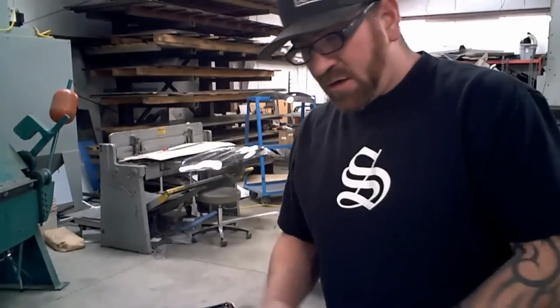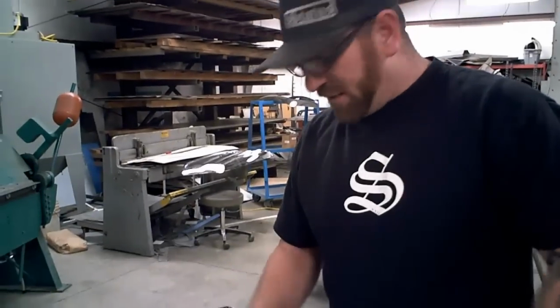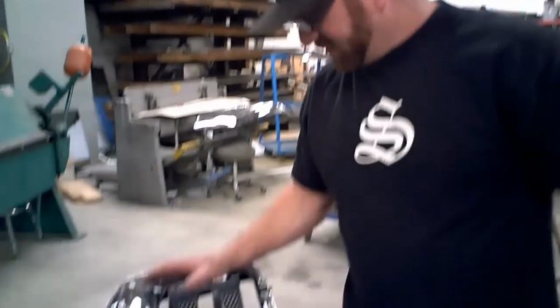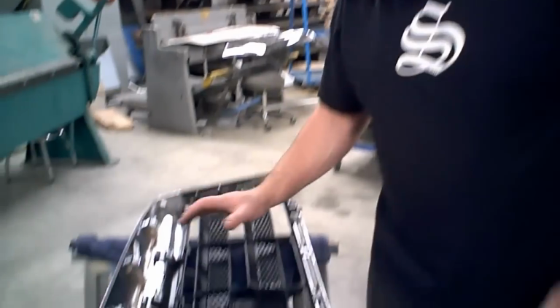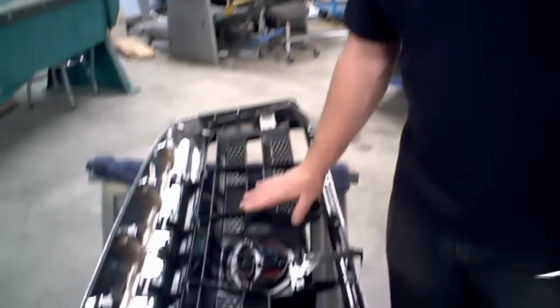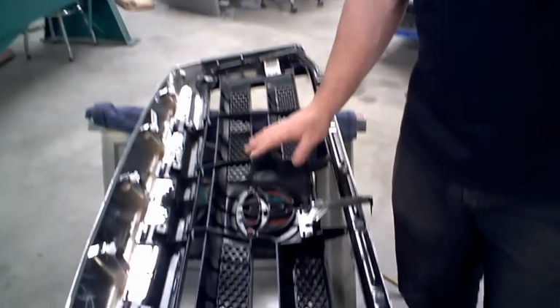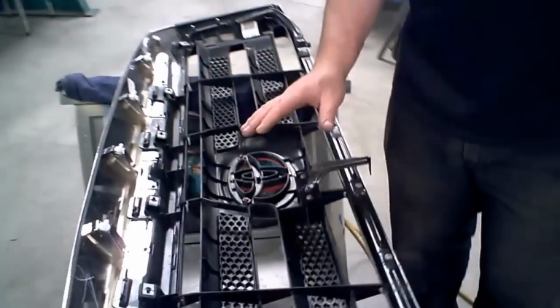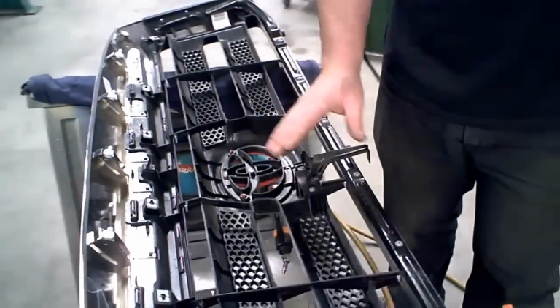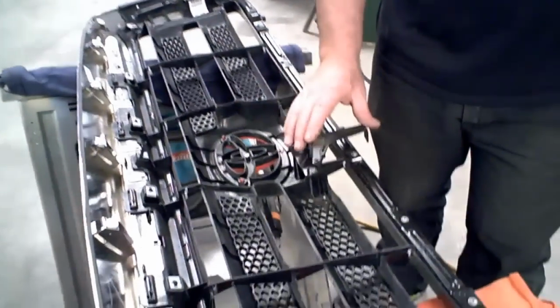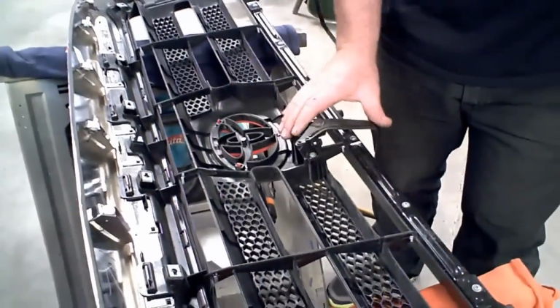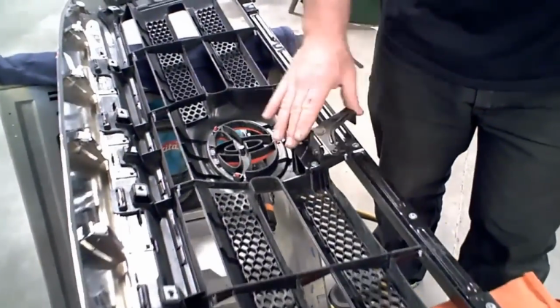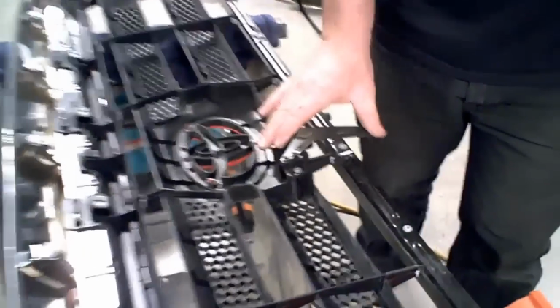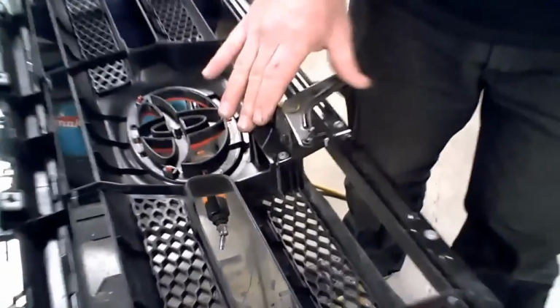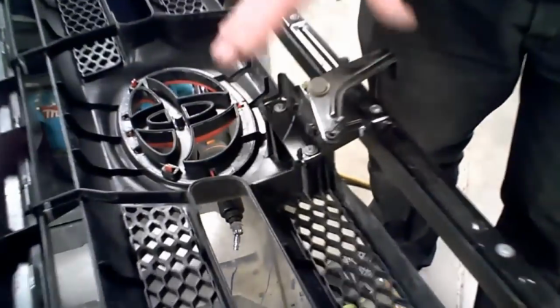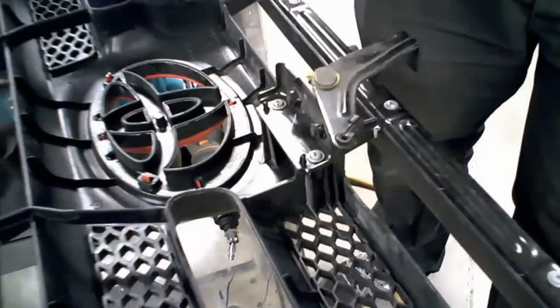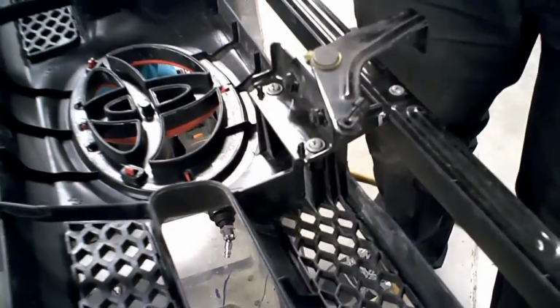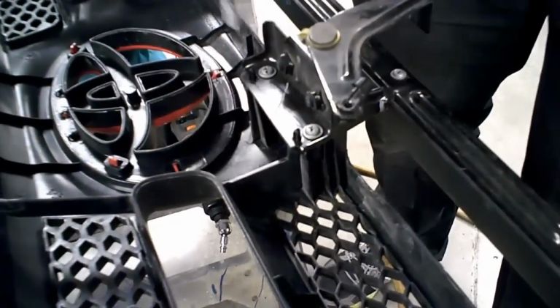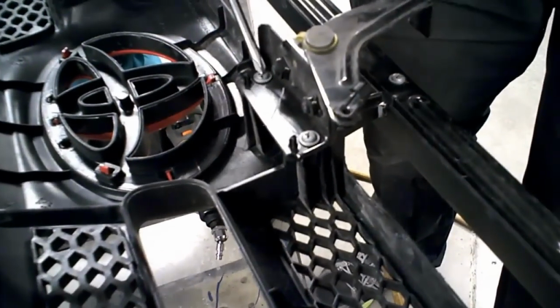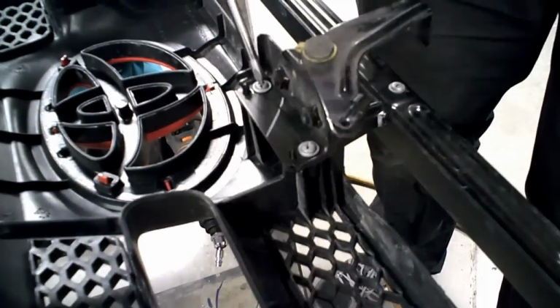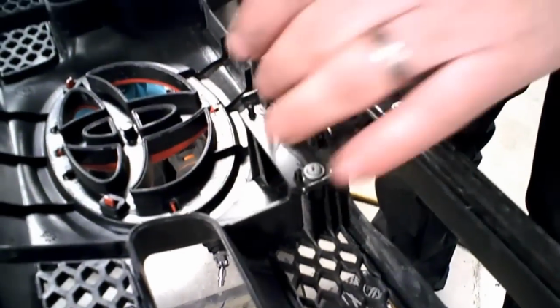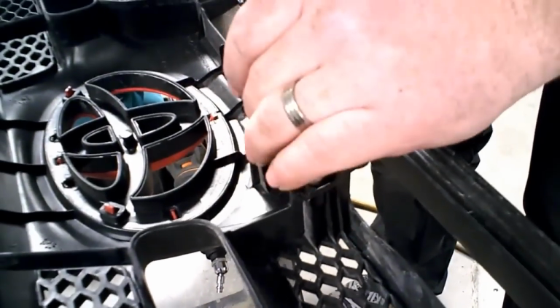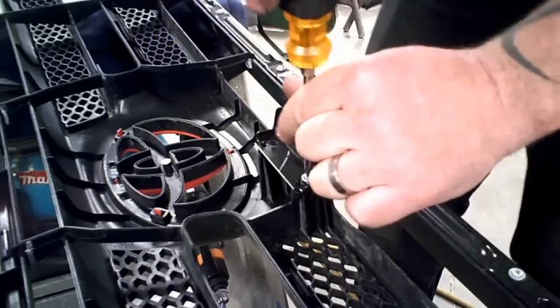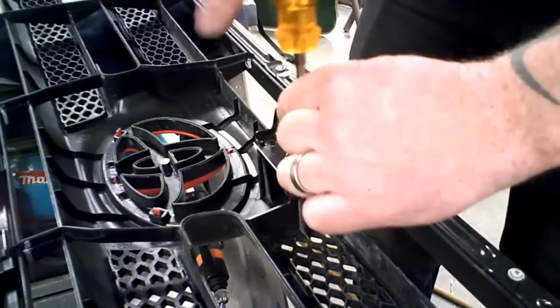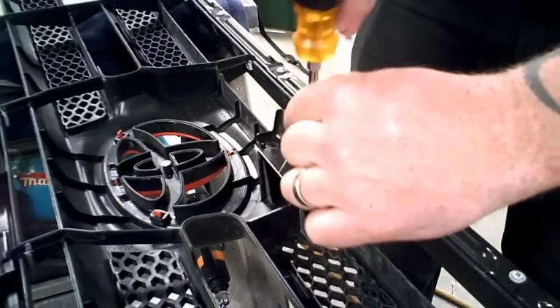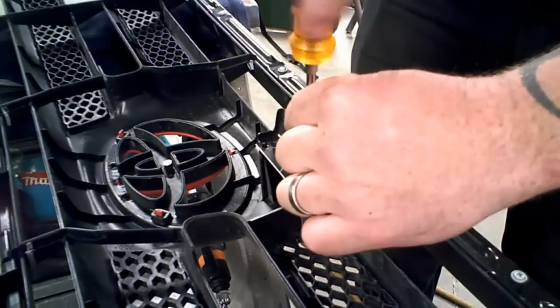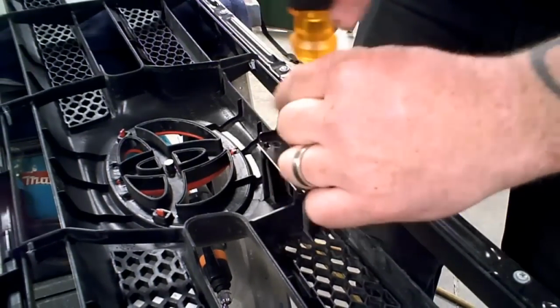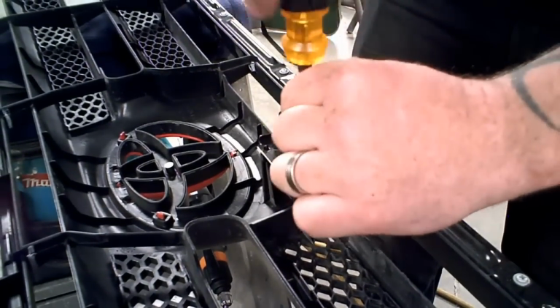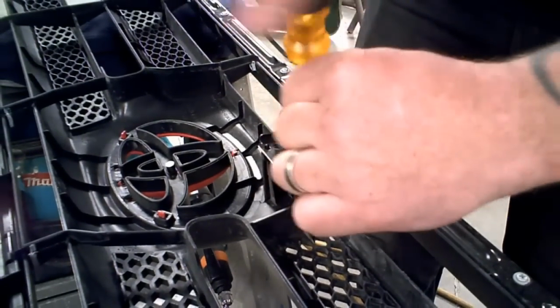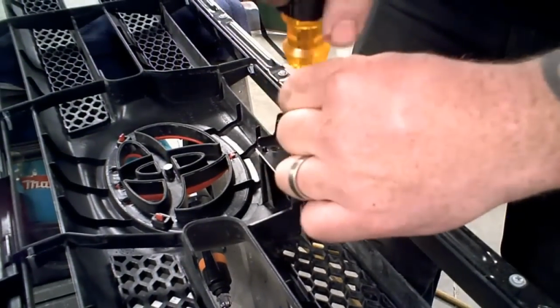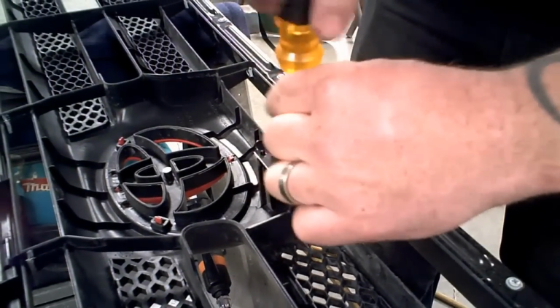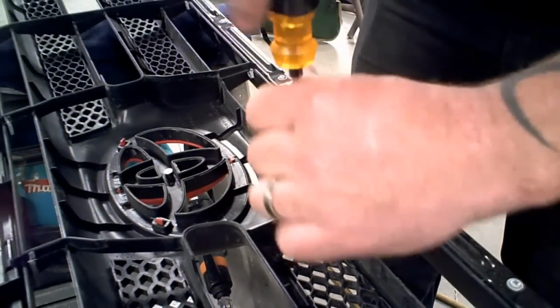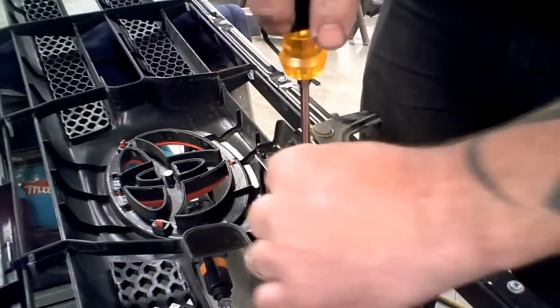Now that we have the grill out, we need to remove the release mechanism — it's just two Phillips screws. Save this; we'll be remounting it to the new bracket.